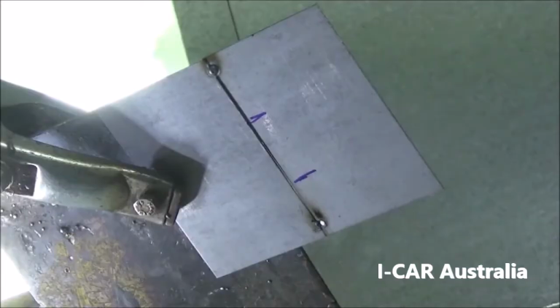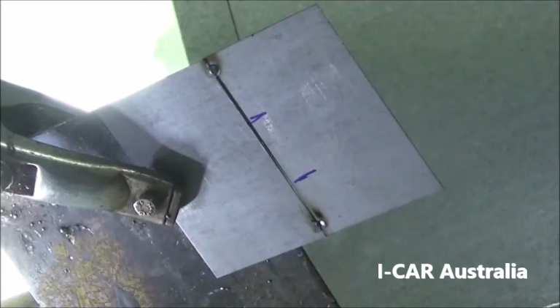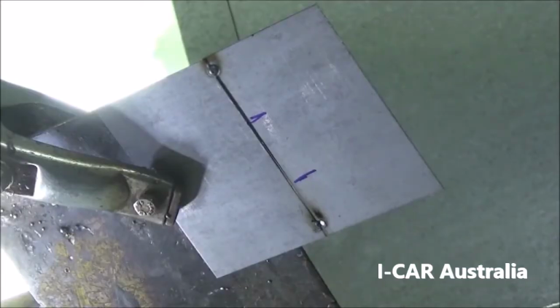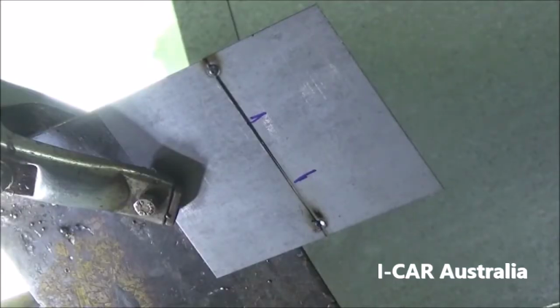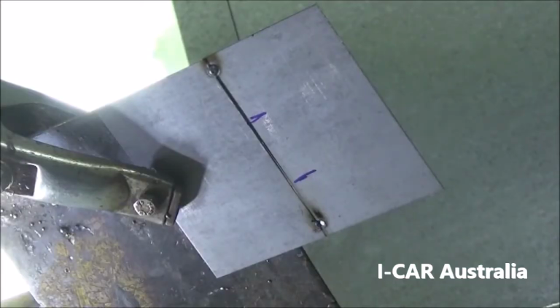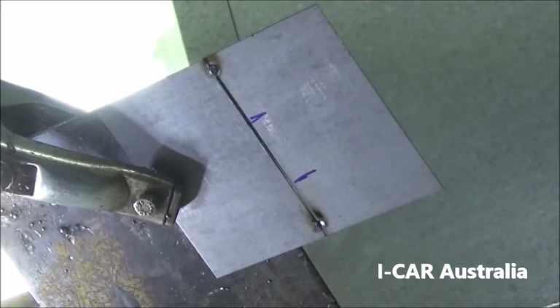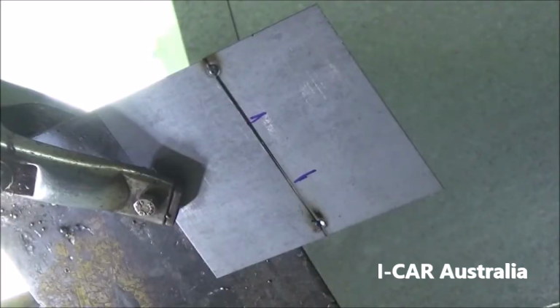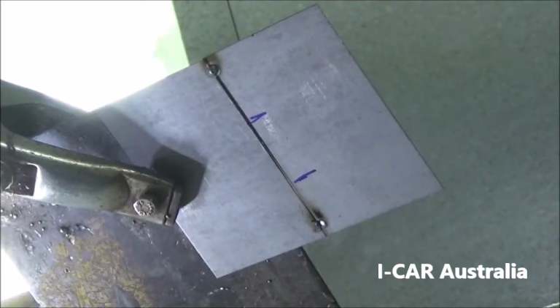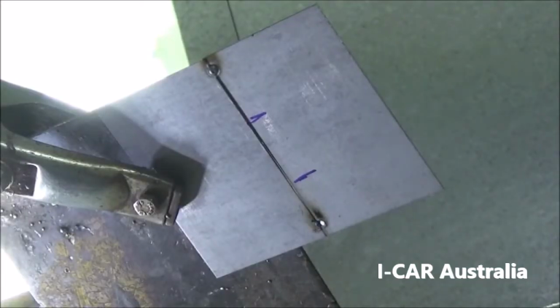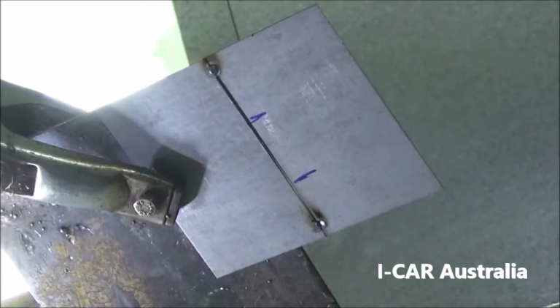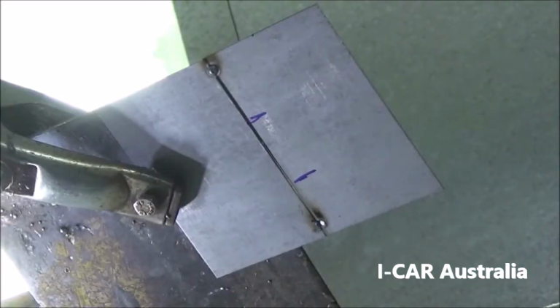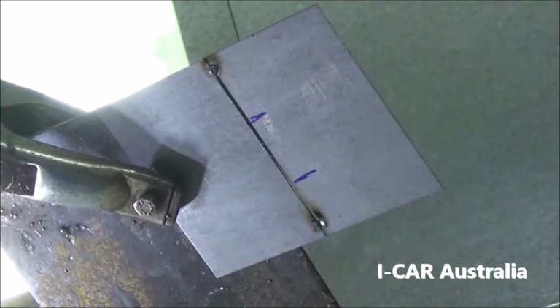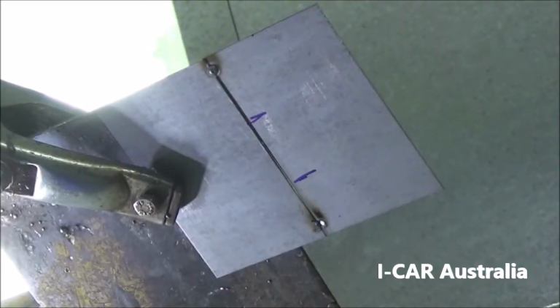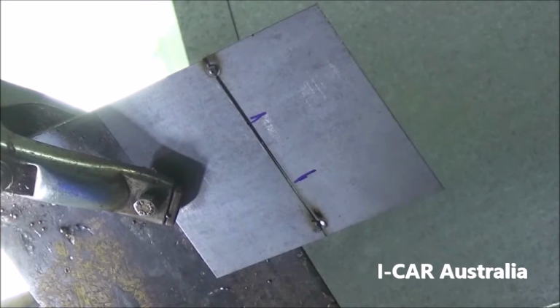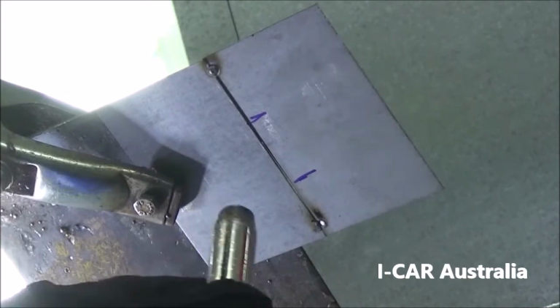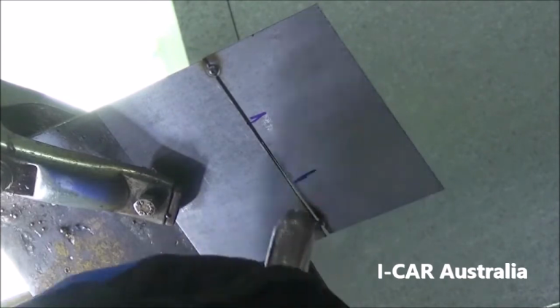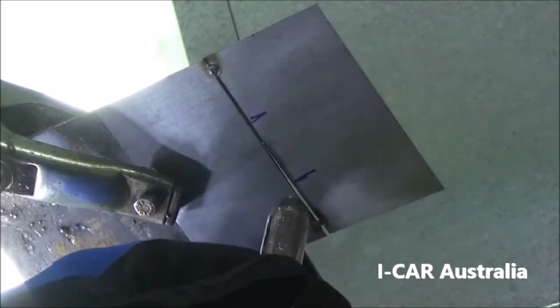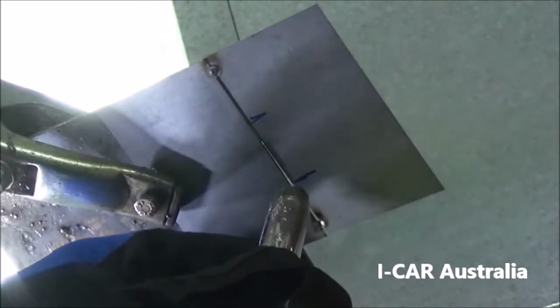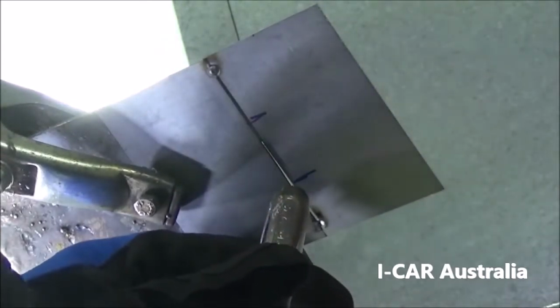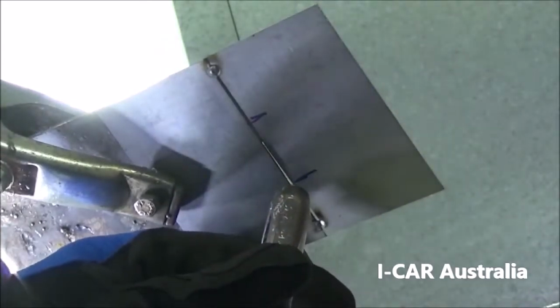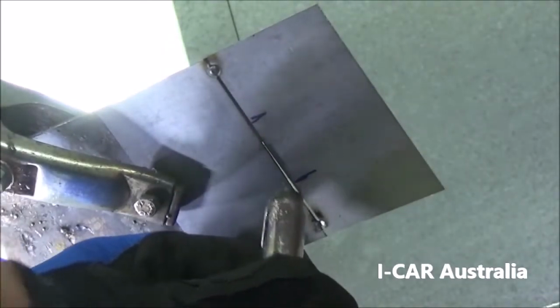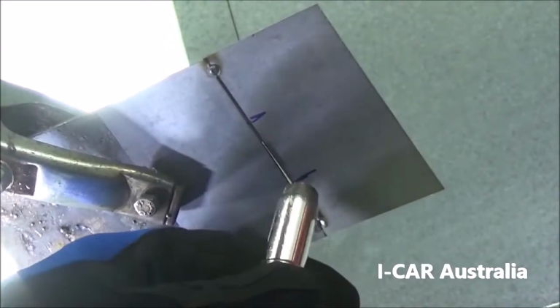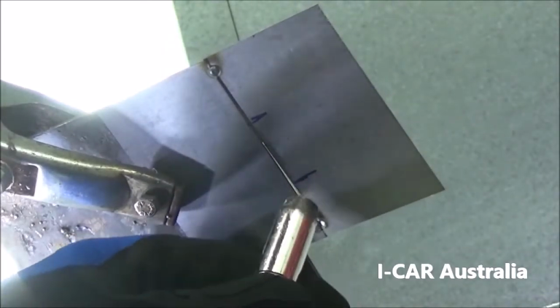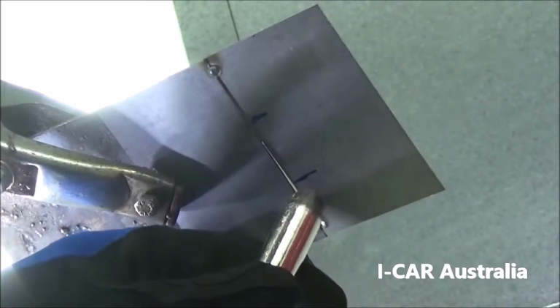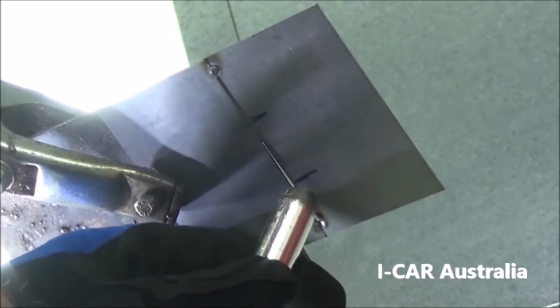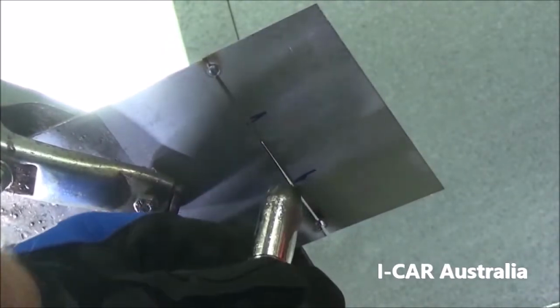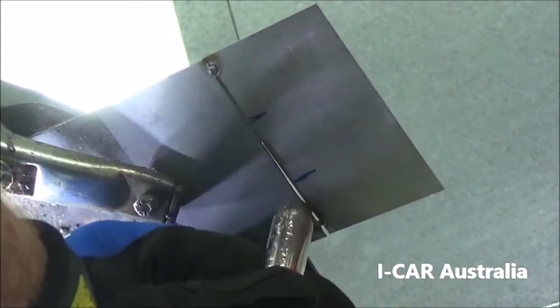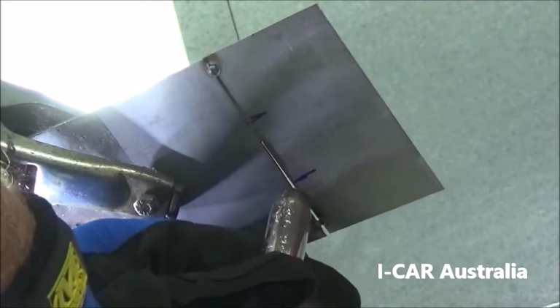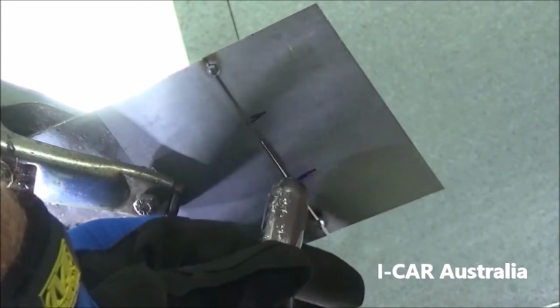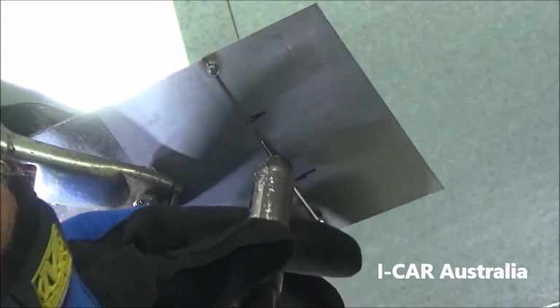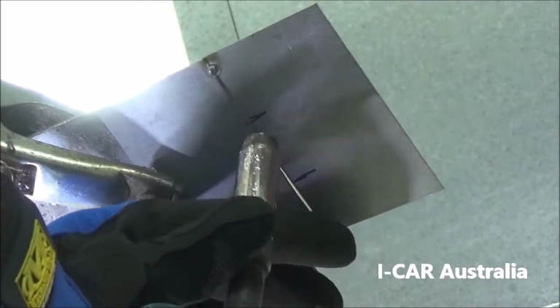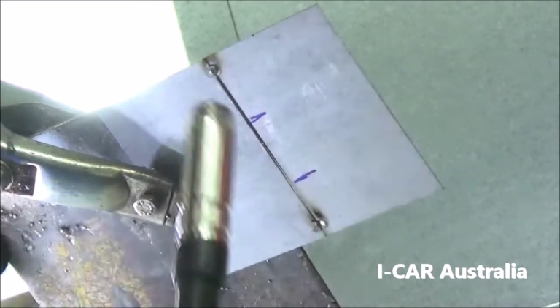Although there are multiple ways you could possibly complete this weld, a tip to complete it: if you turn the gun around, use your thumb on the trigger and move the weld back towards you.